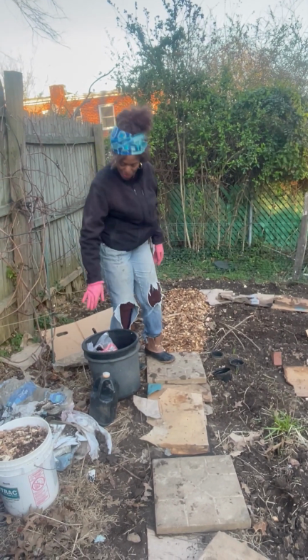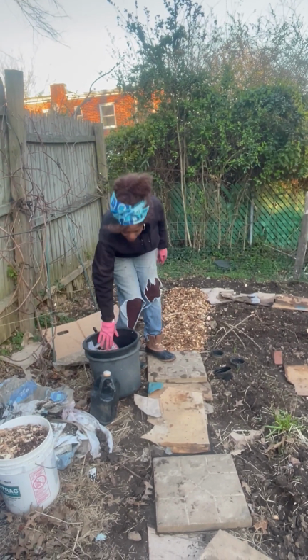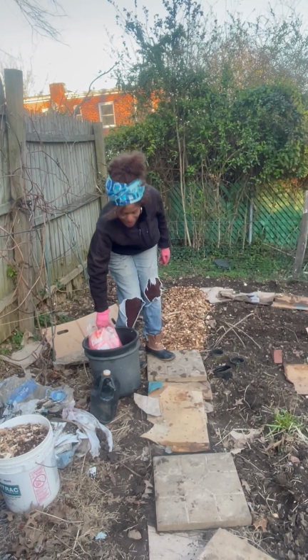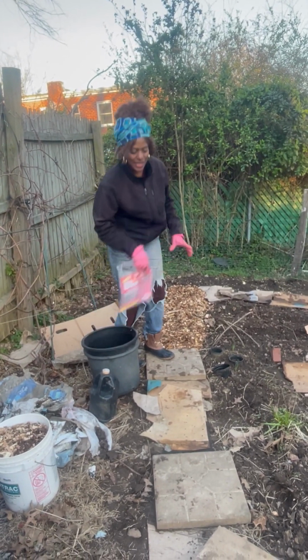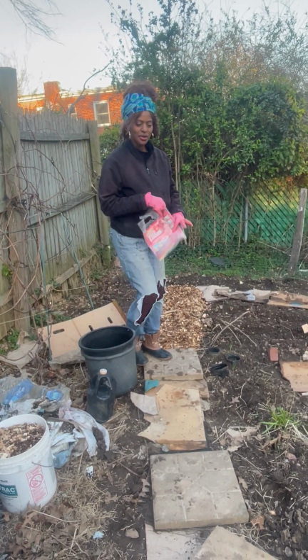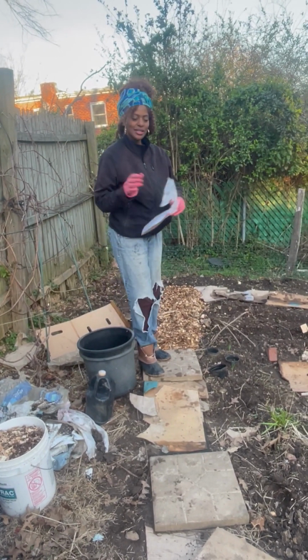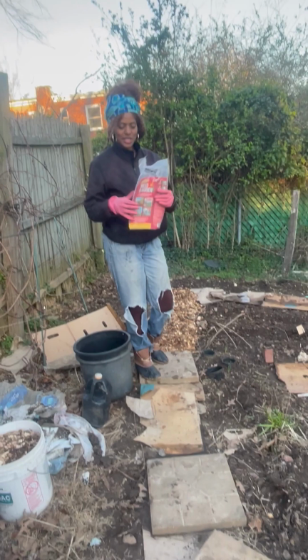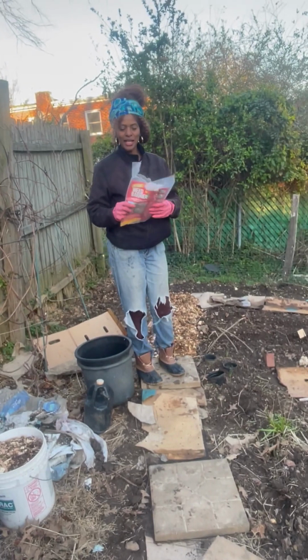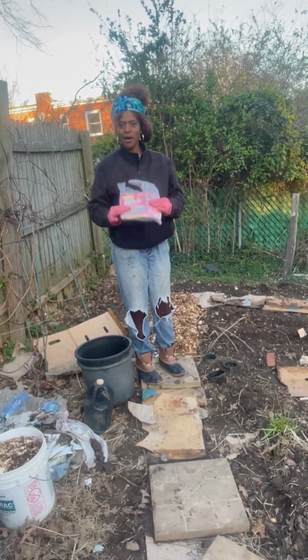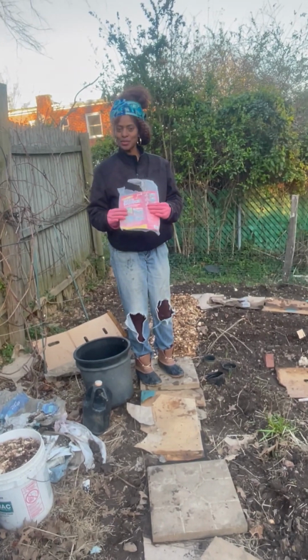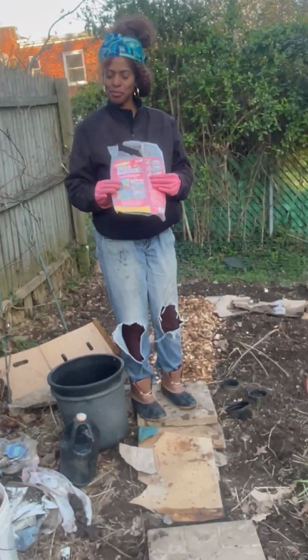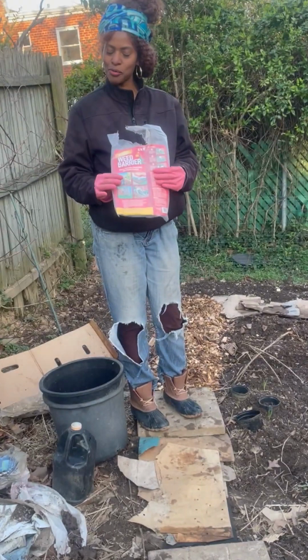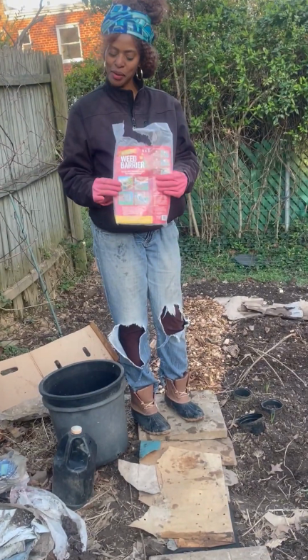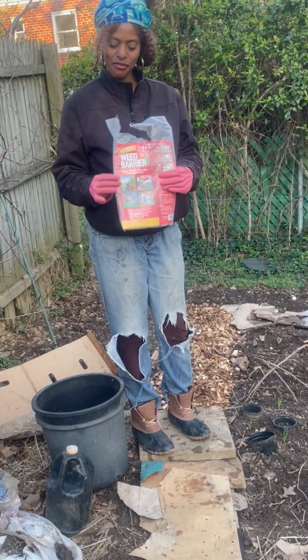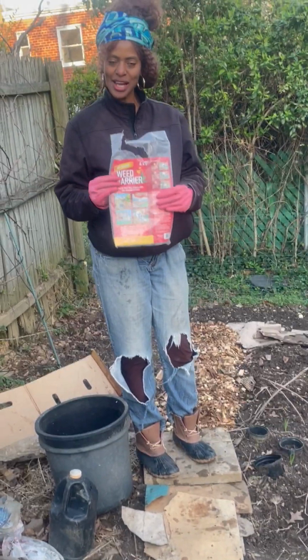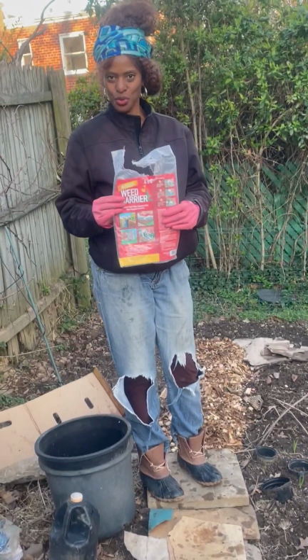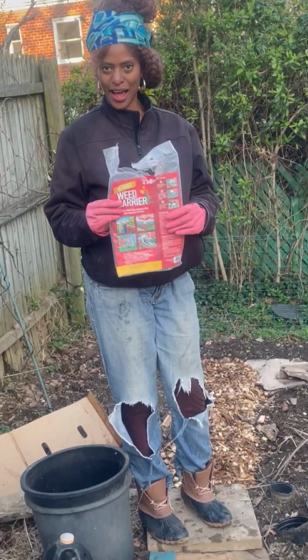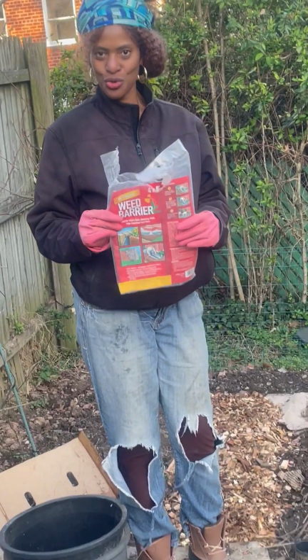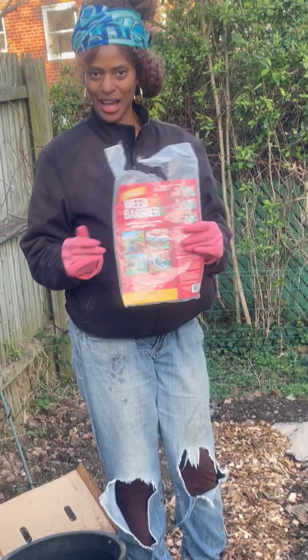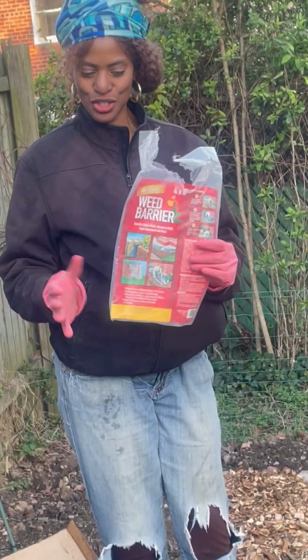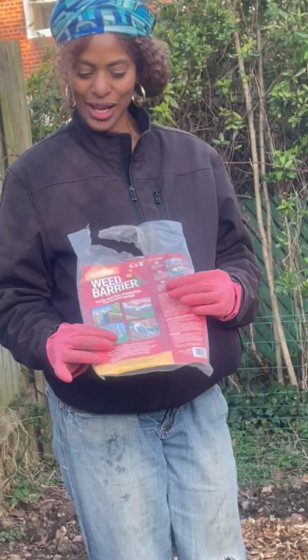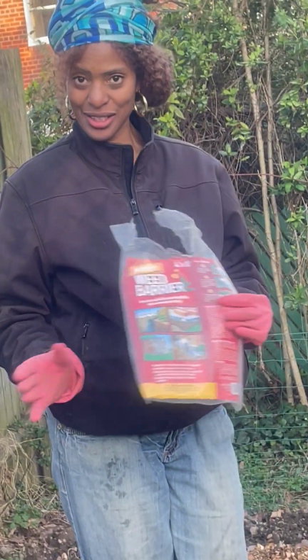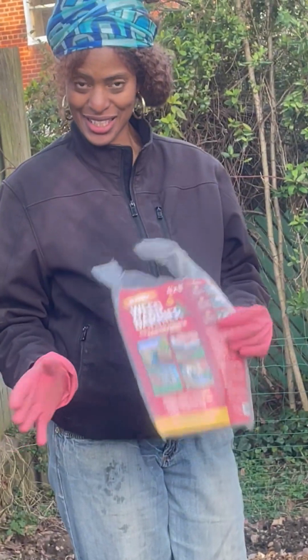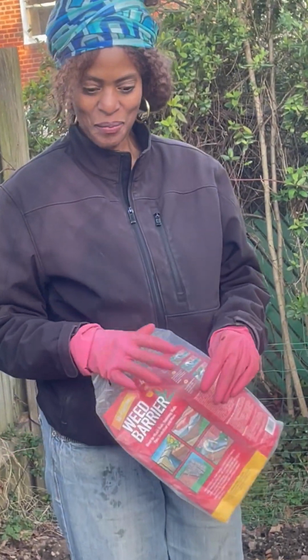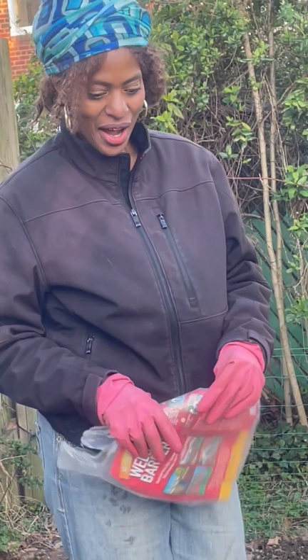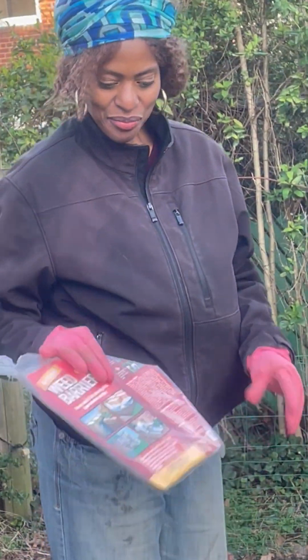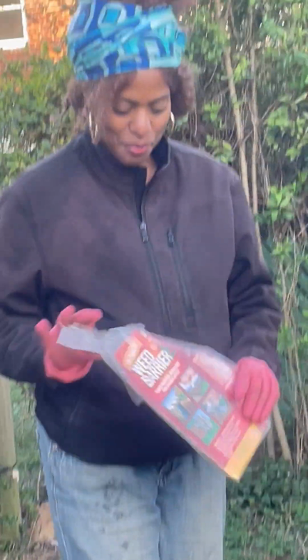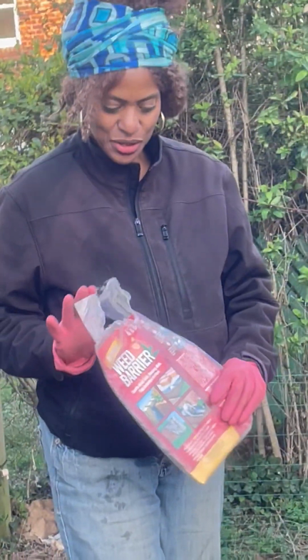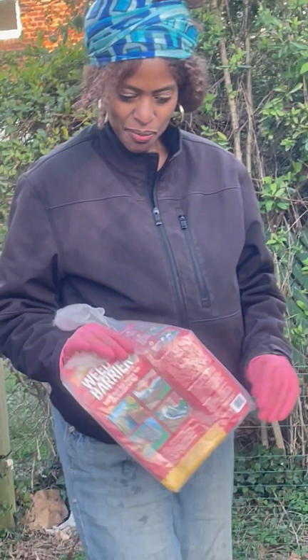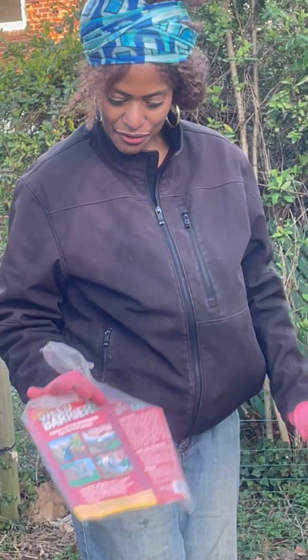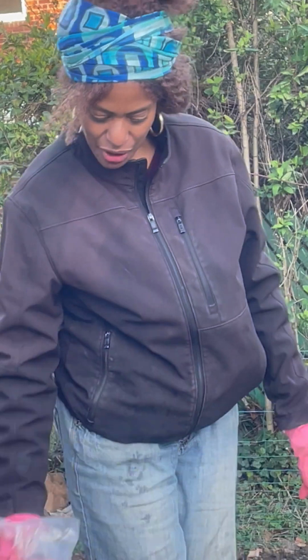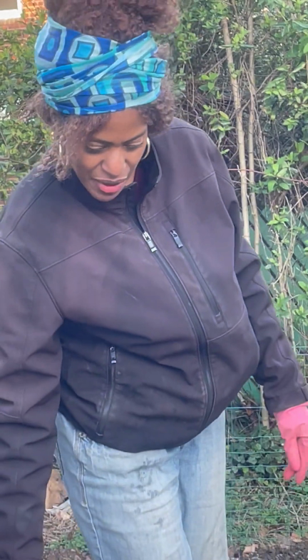Let me just talk about the different things here that help to save money. I bought this weed block barrier from the $1.25 store, the $1.30 store — they have a lot of good things there — and I bought this weed block barrier from there.